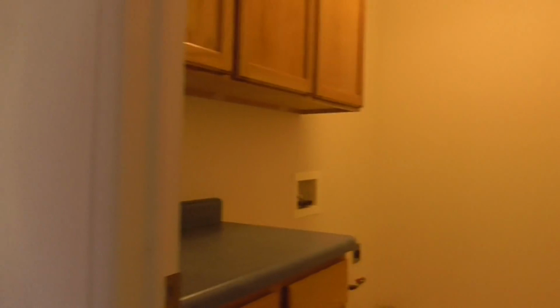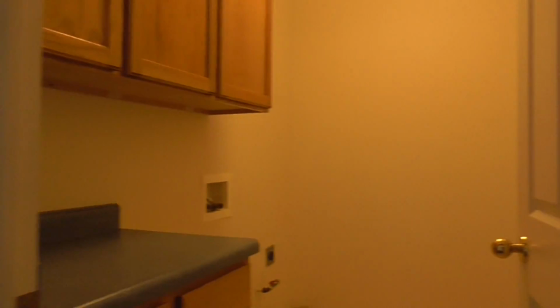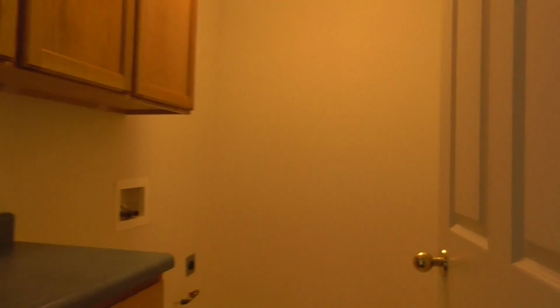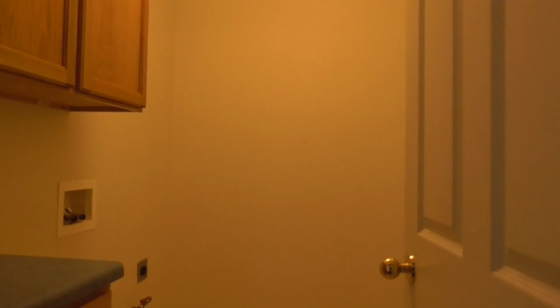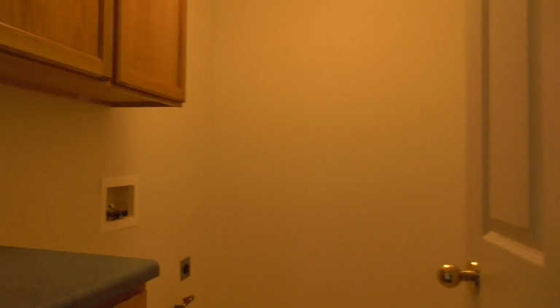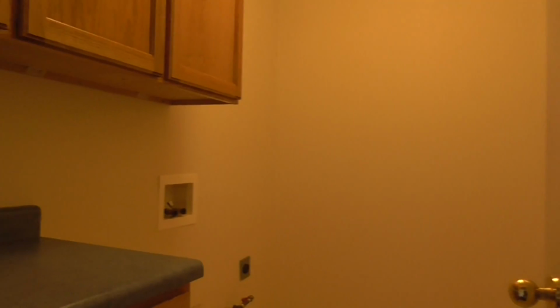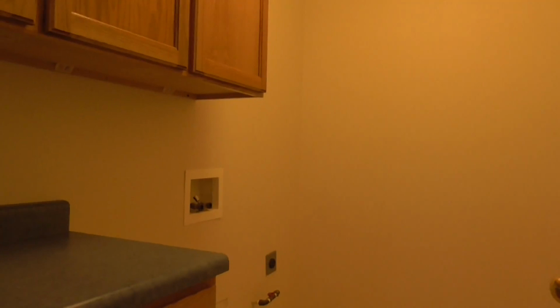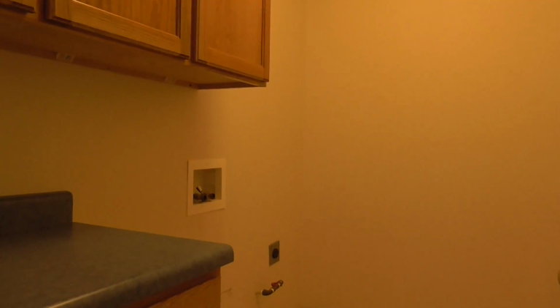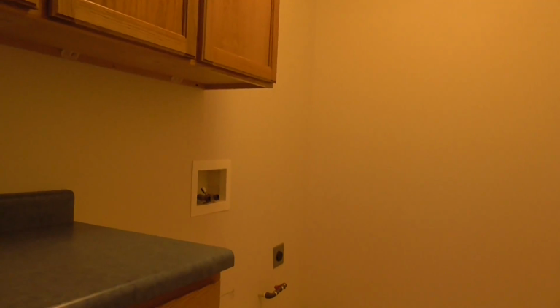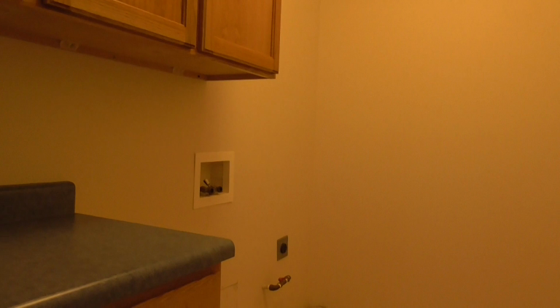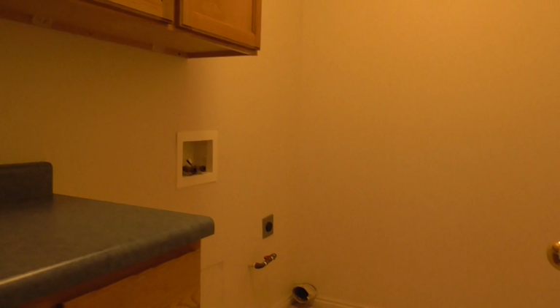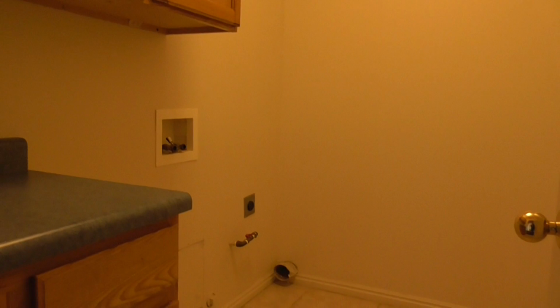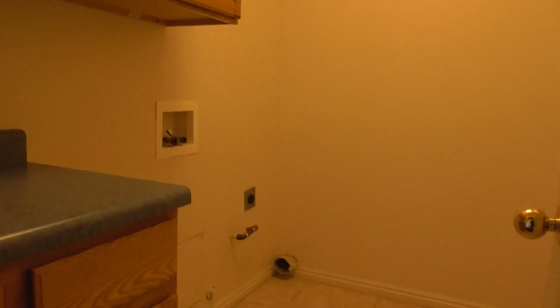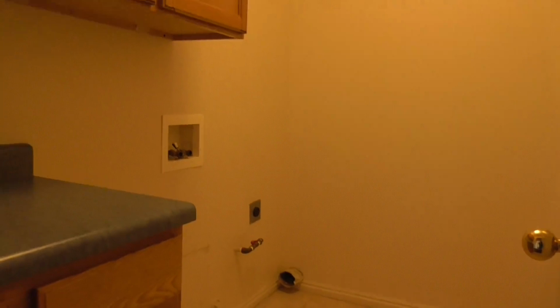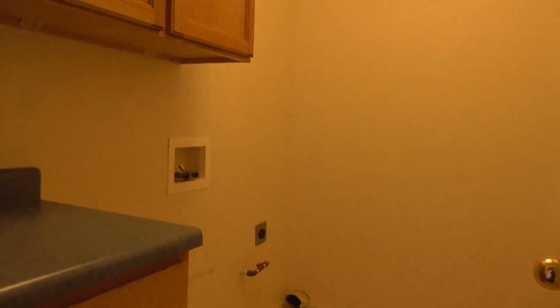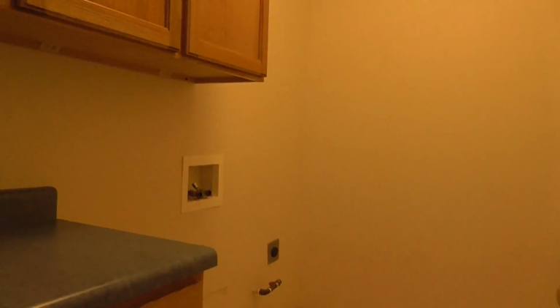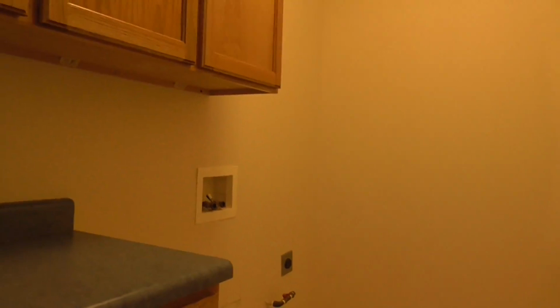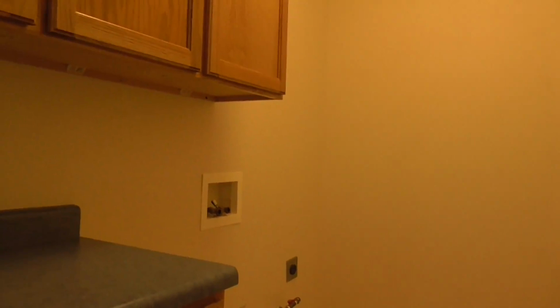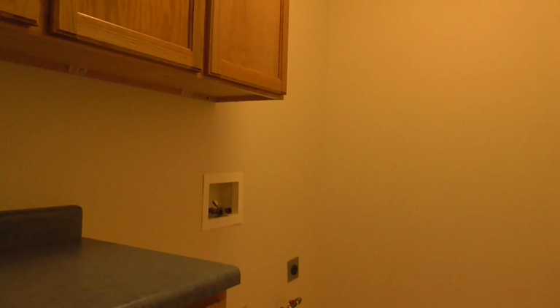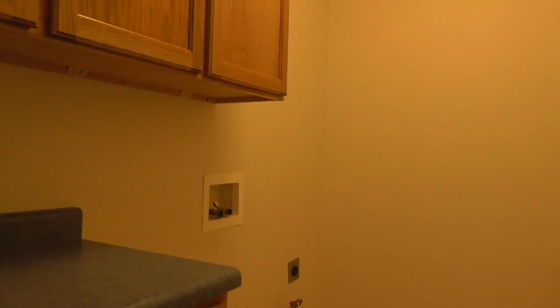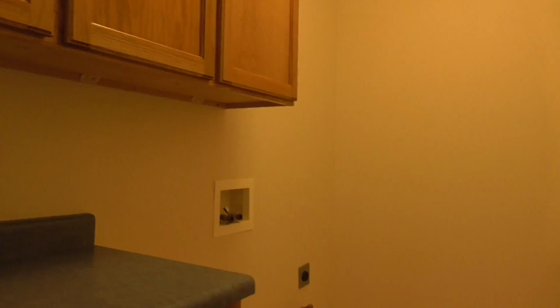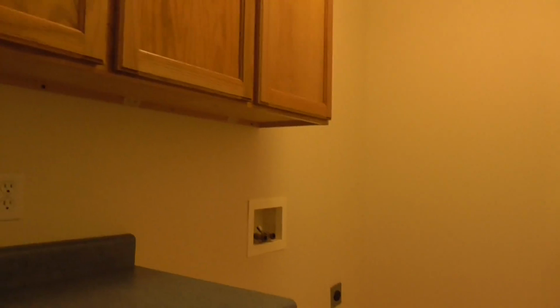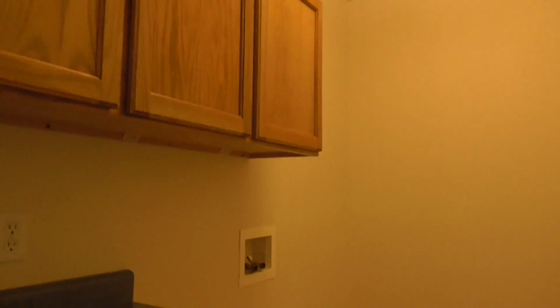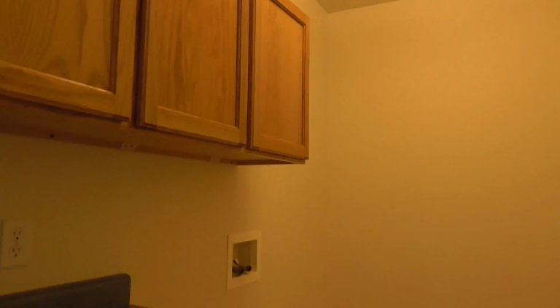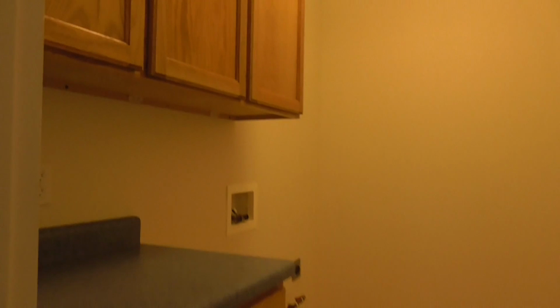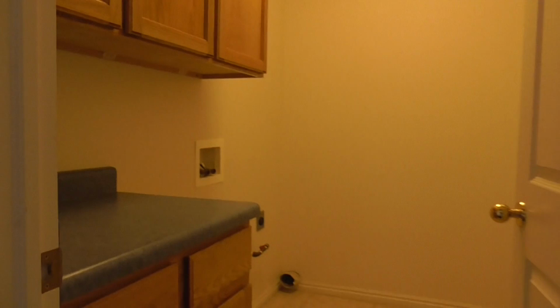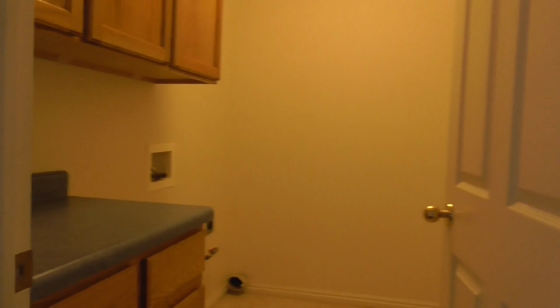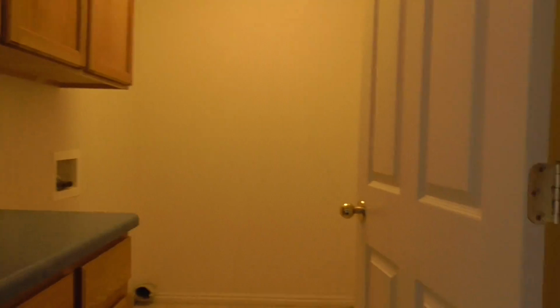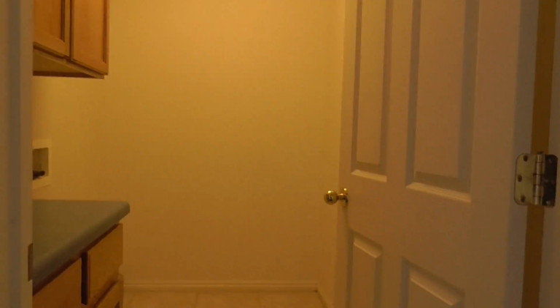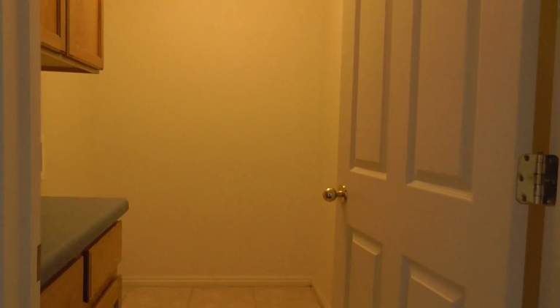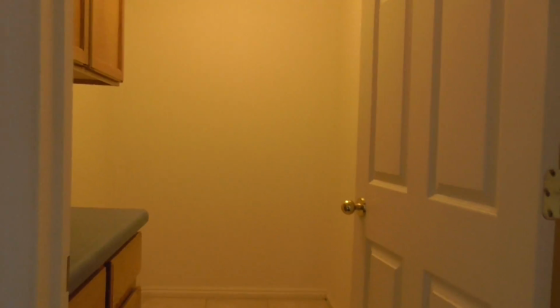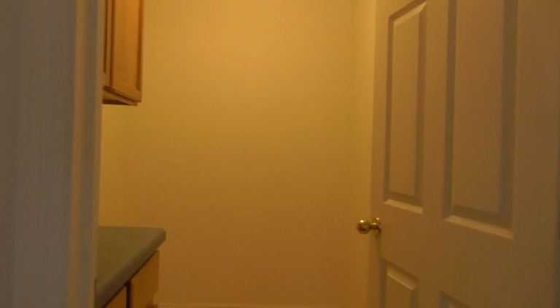The laundry room has either gas or electric for the dryer, and some cabinets — decent space in there for doing your laundry.